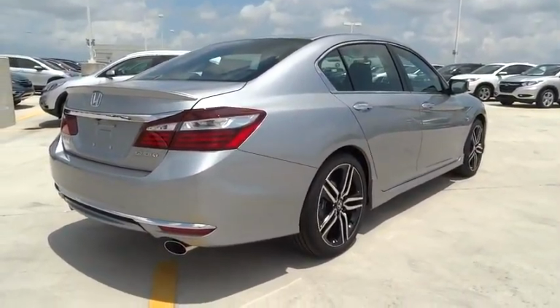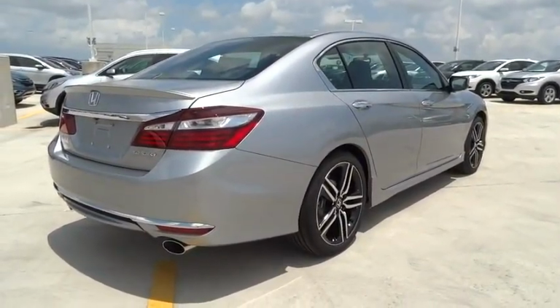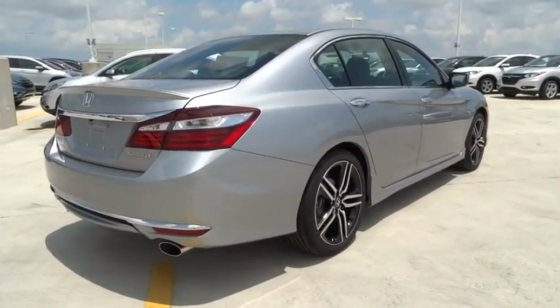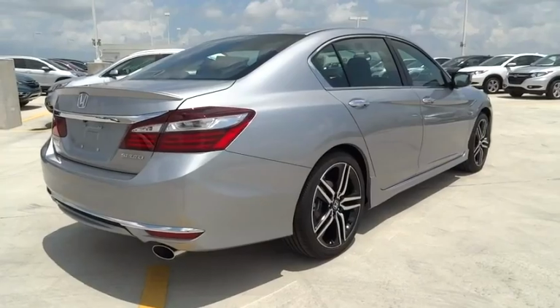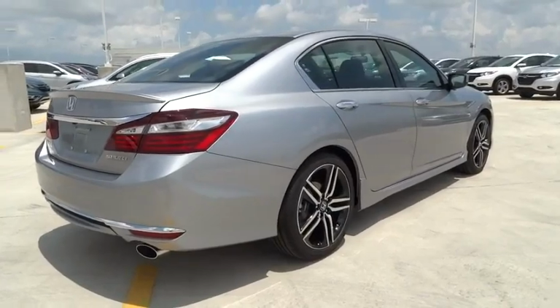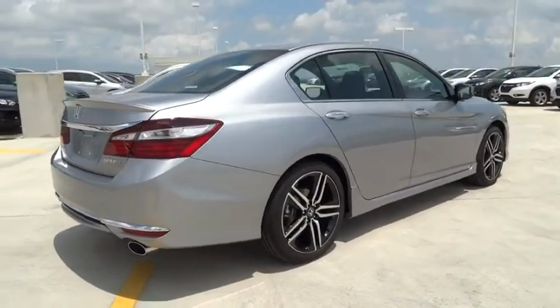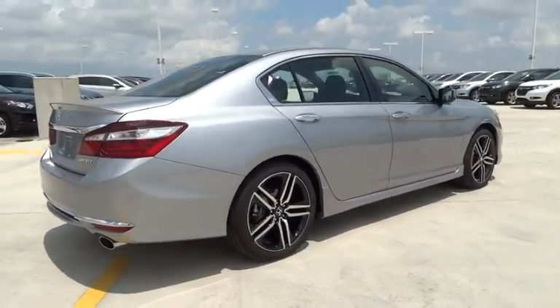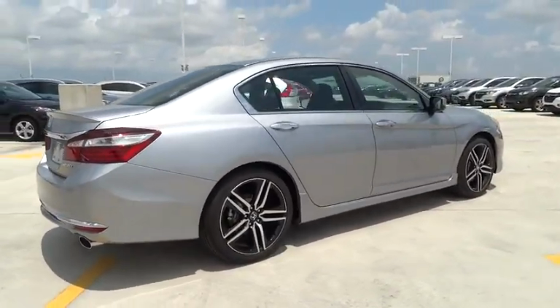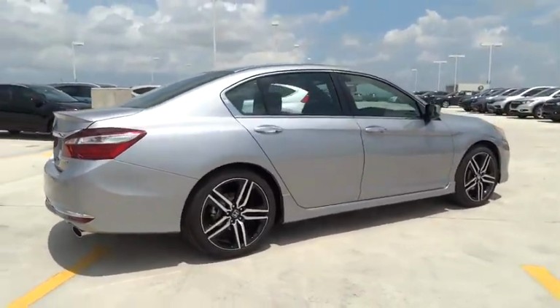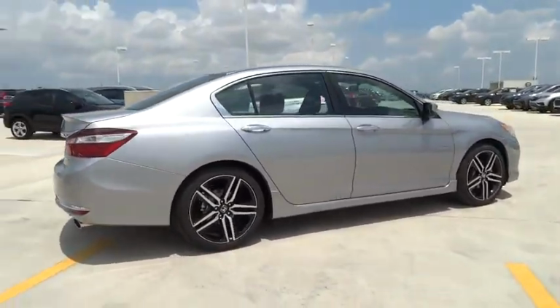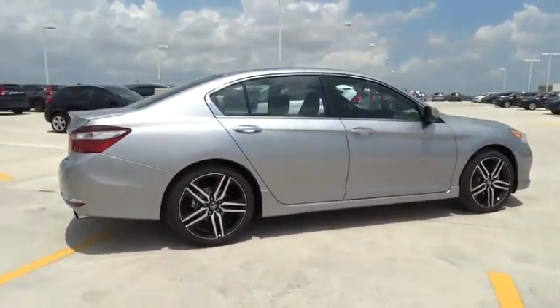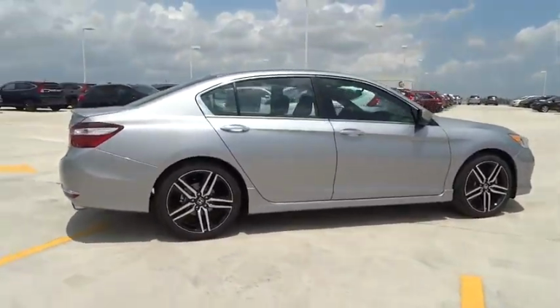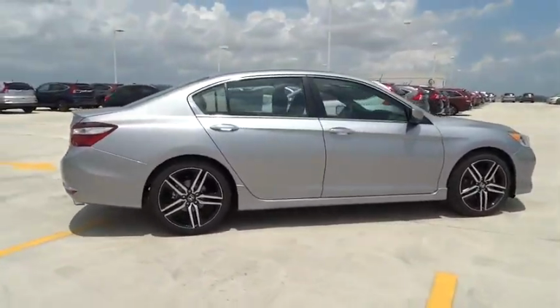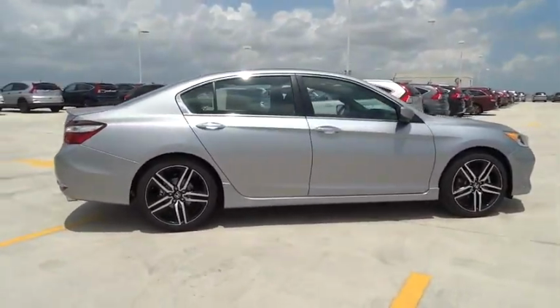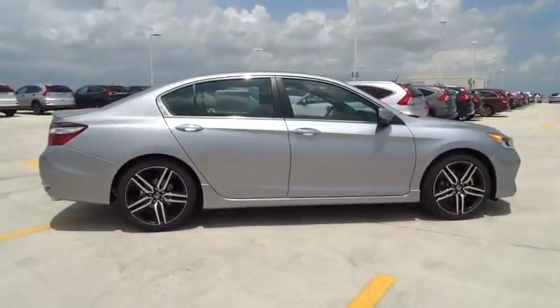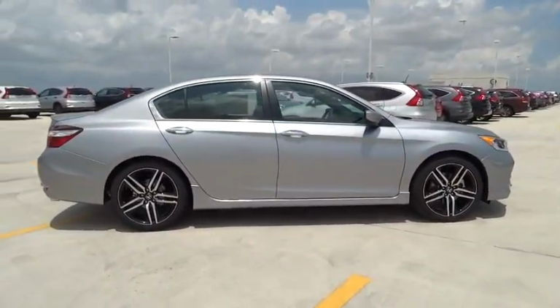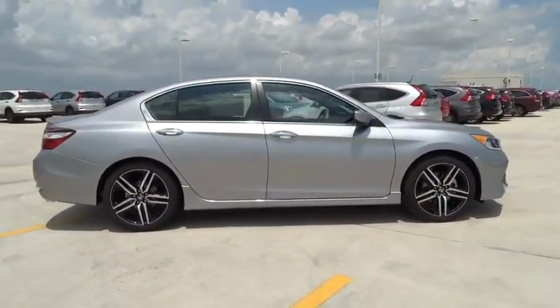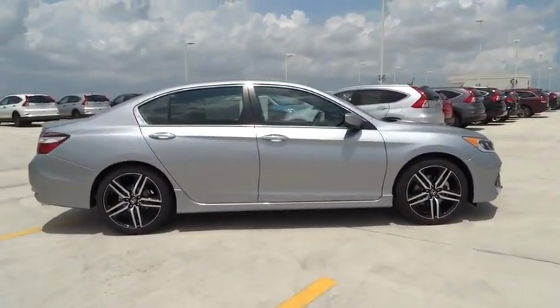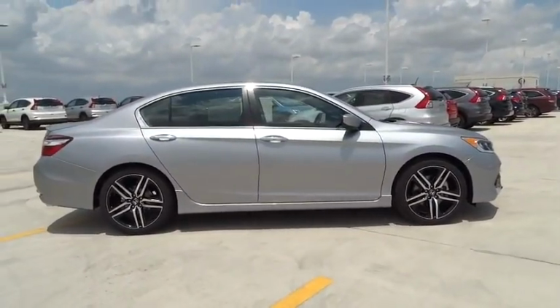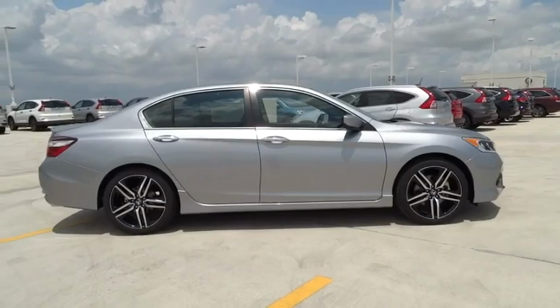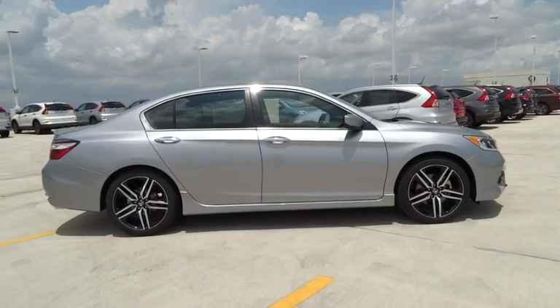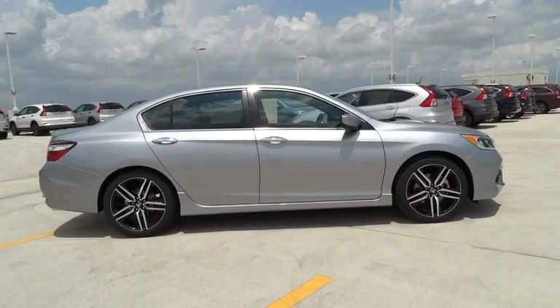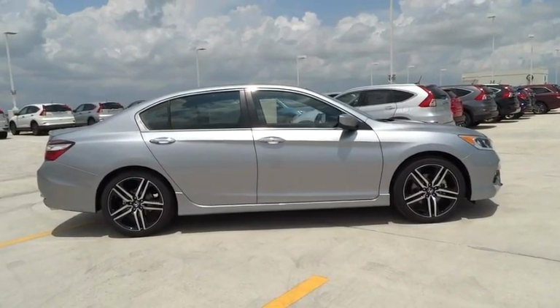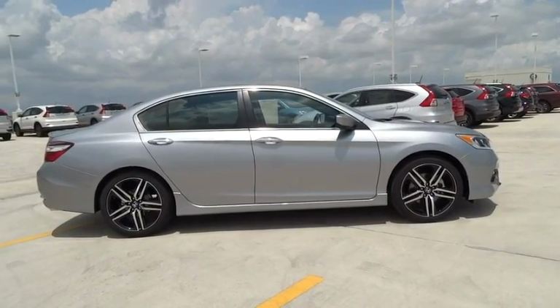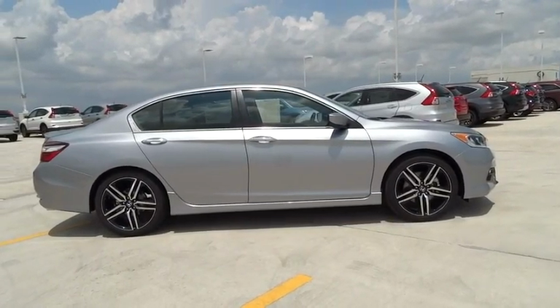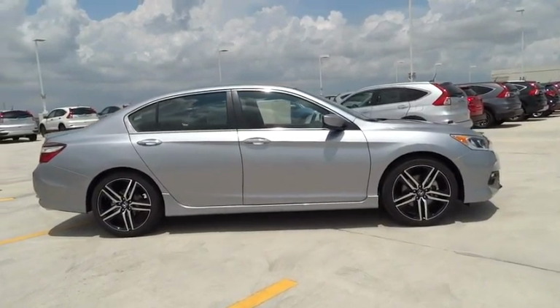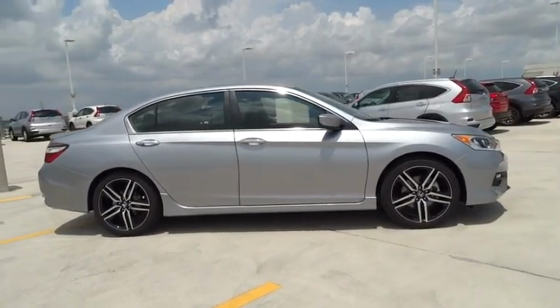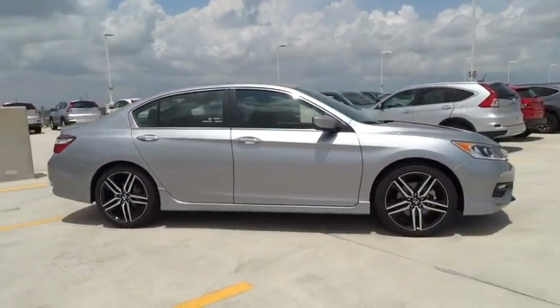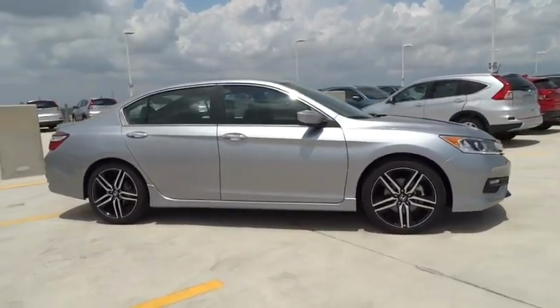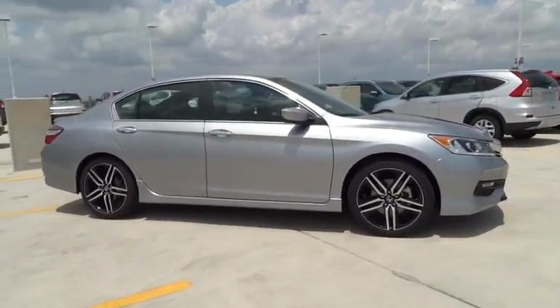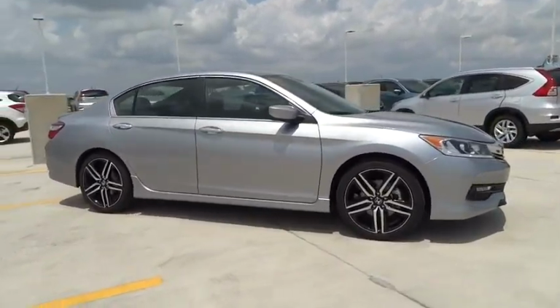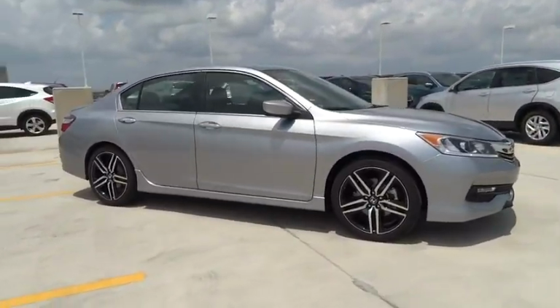Airbag, tachometer, daytime running light, power mirrors, head-up display, privacy glass, tire pressure monitoring system, rear spoiler, four-piece floor mat set.